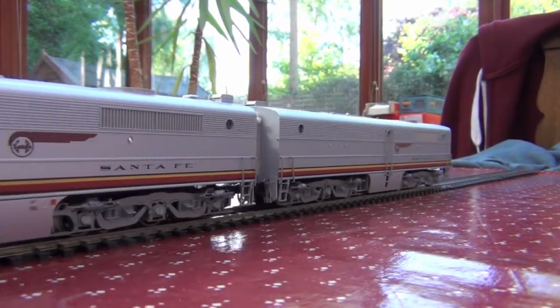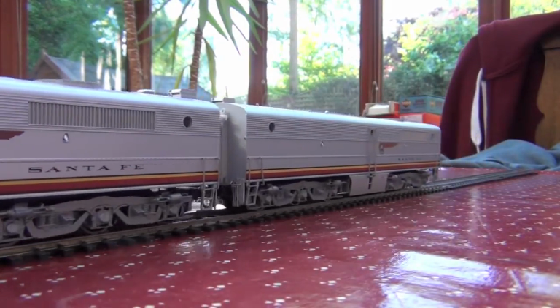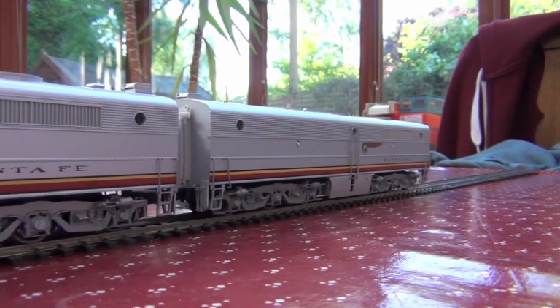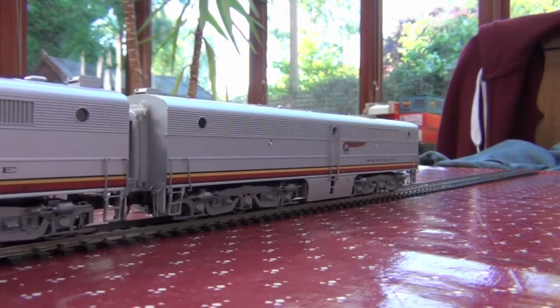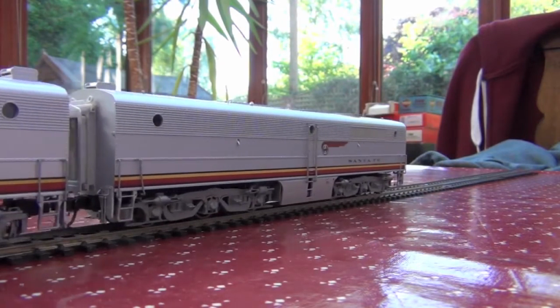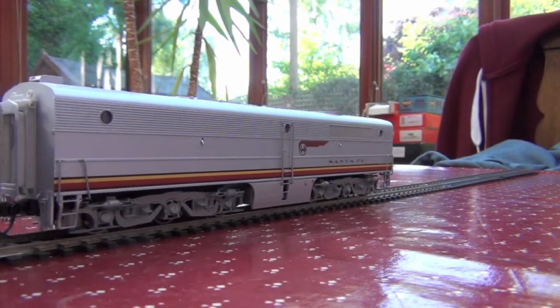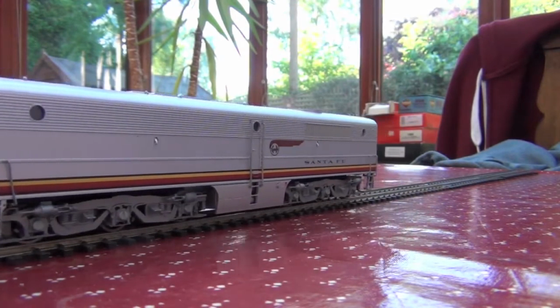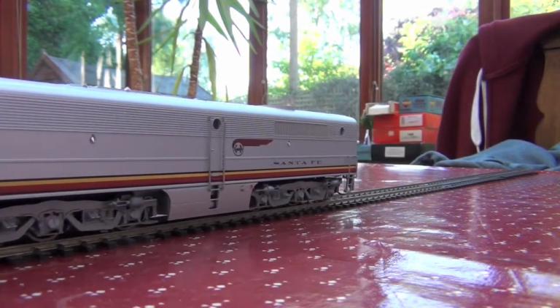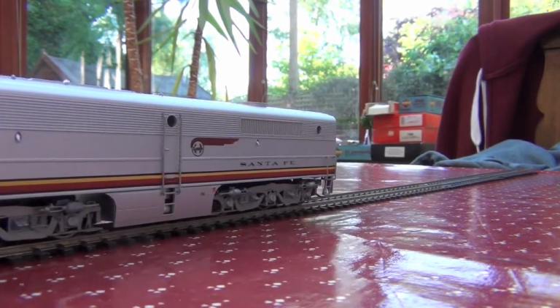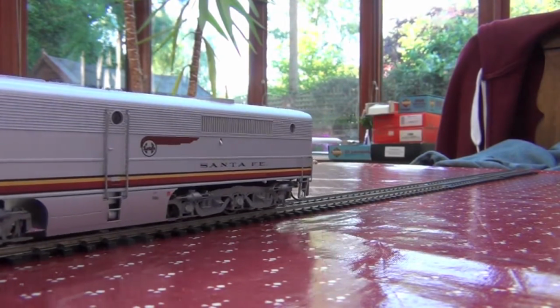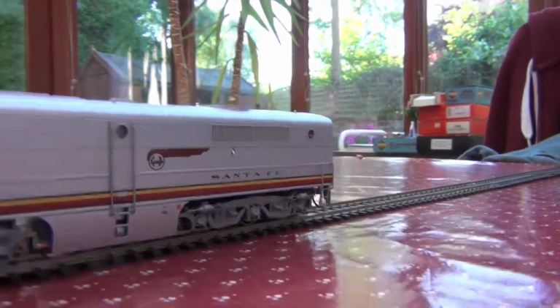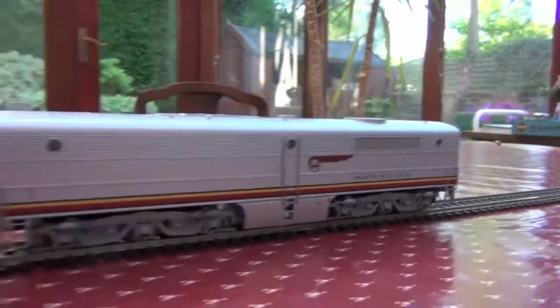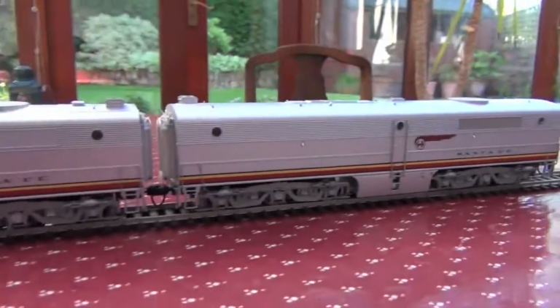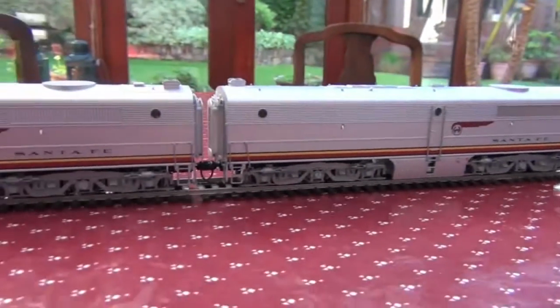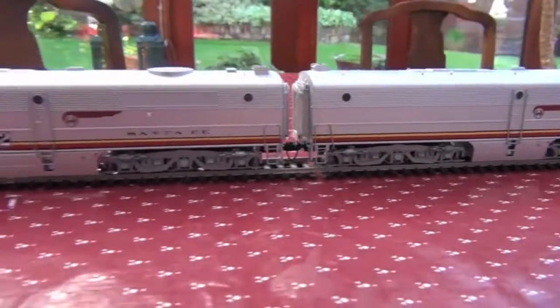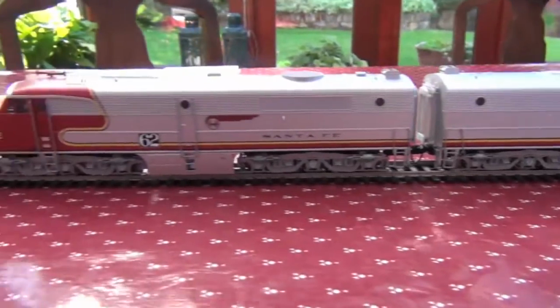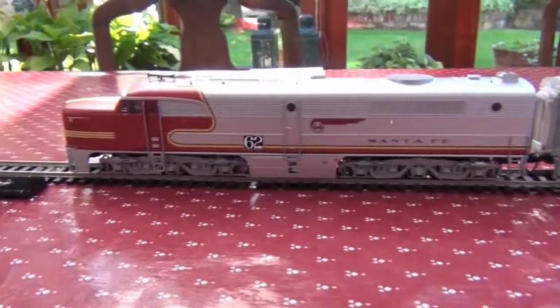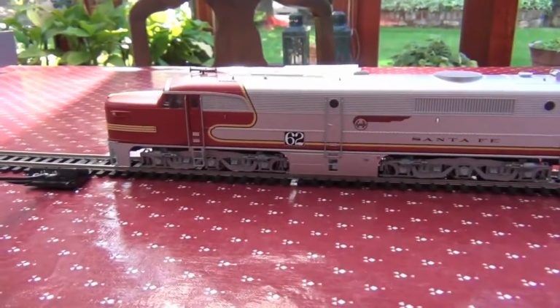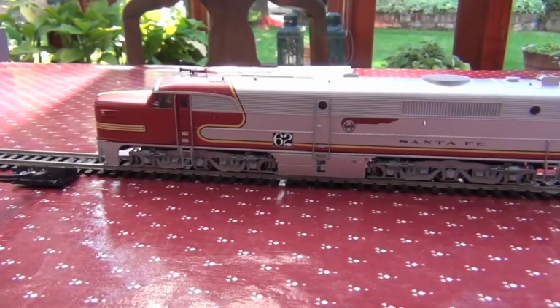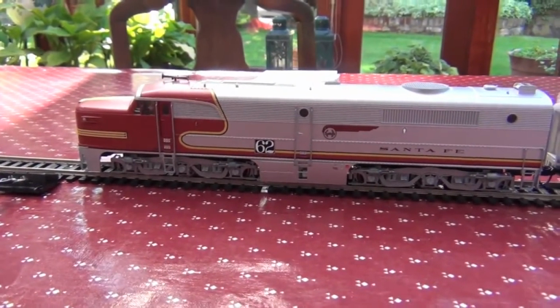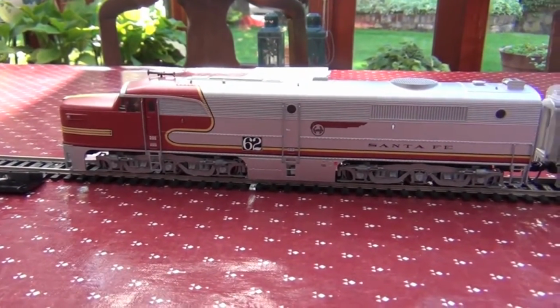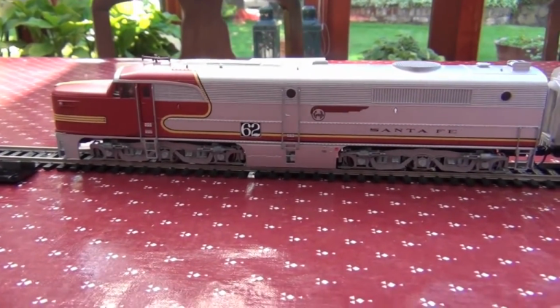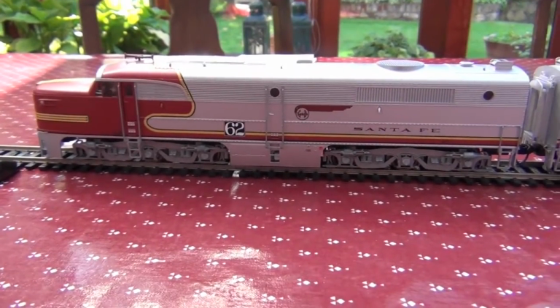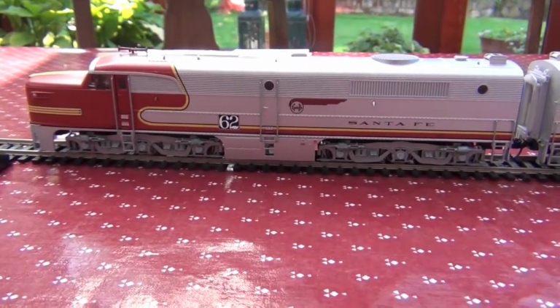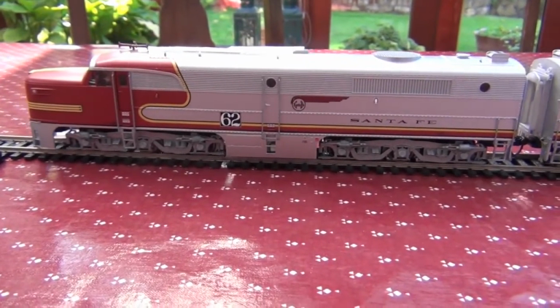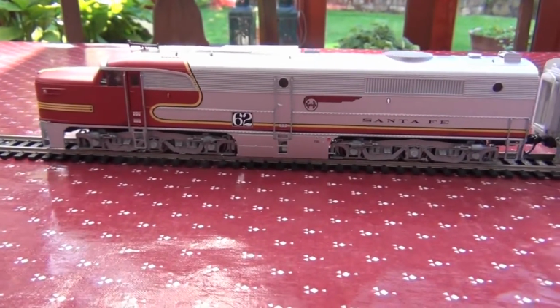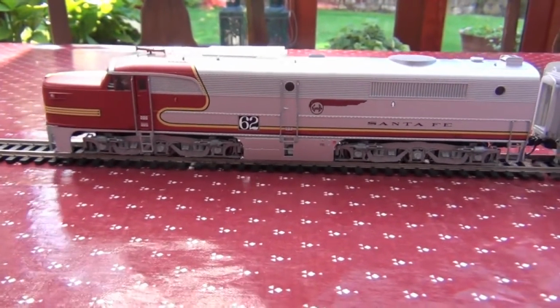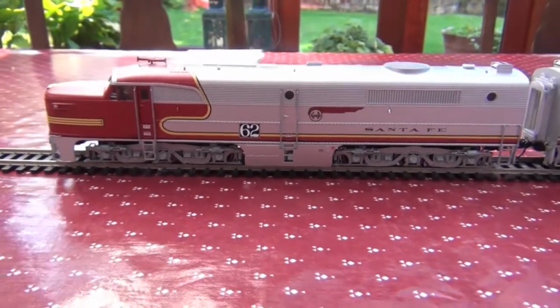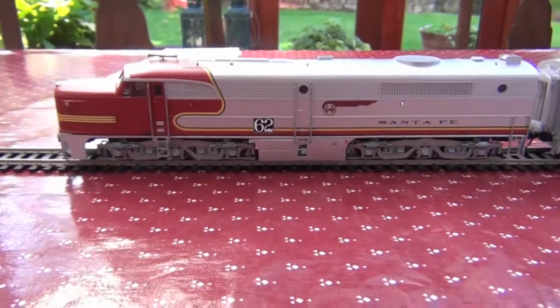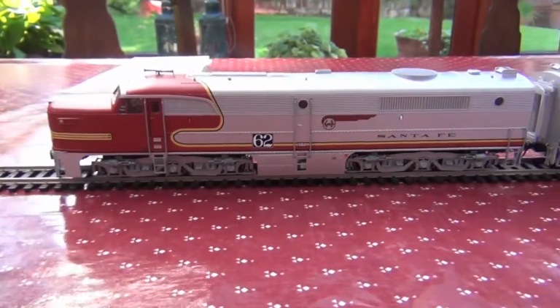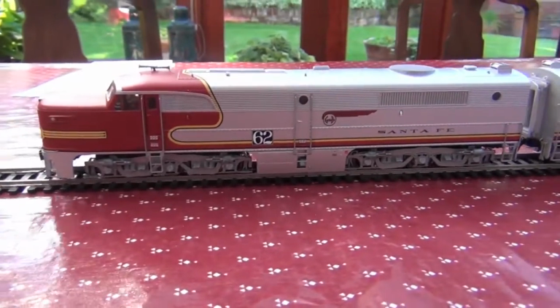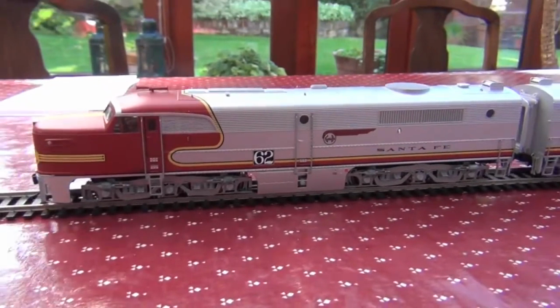Once again, because they're Proto 2000, they have extremely smooth motors. Look how smooth this one runs. That's just brilliant.